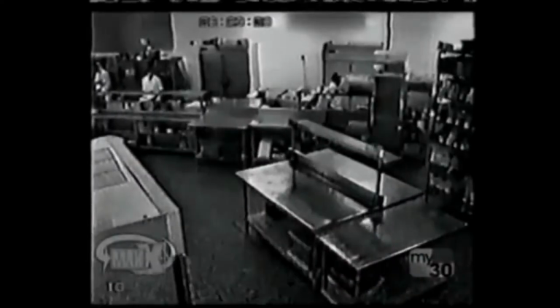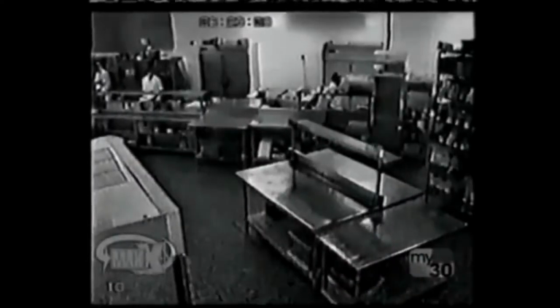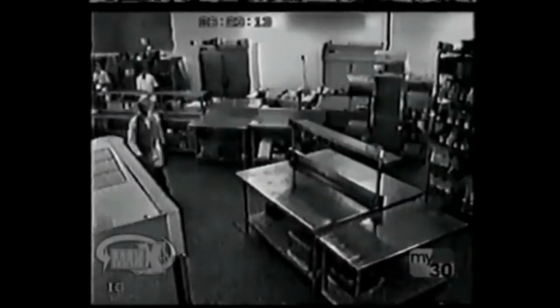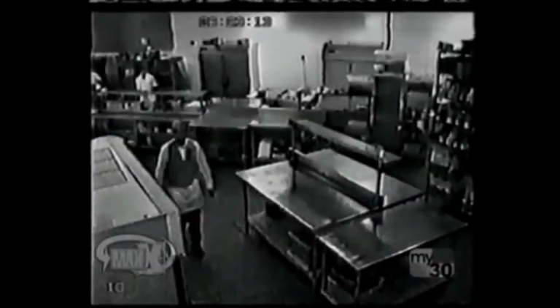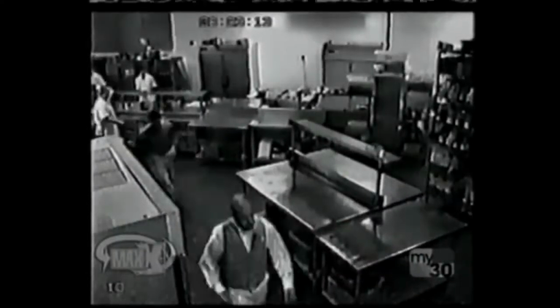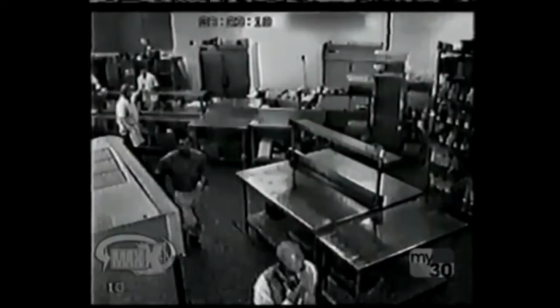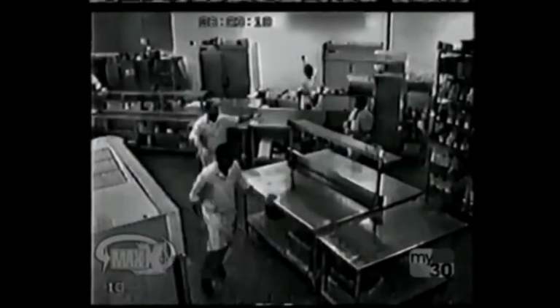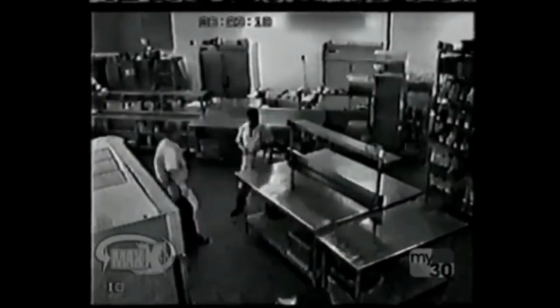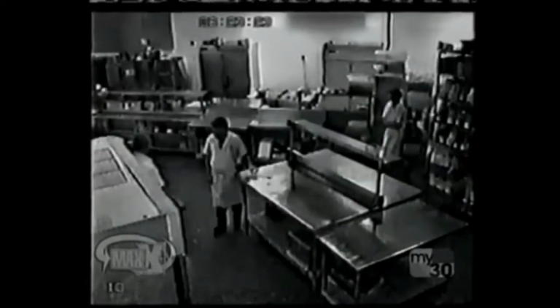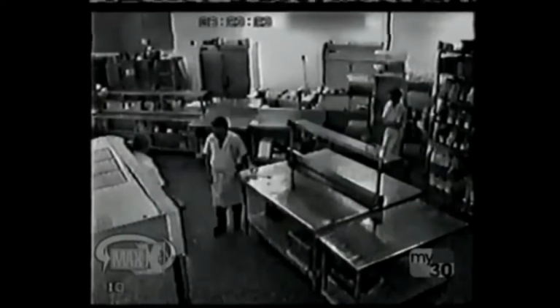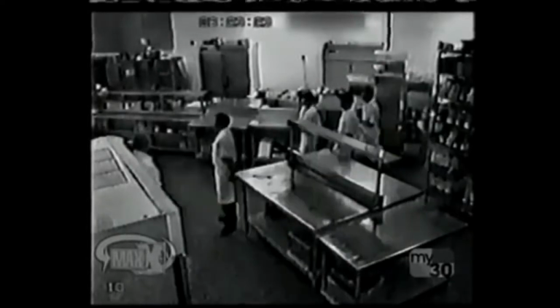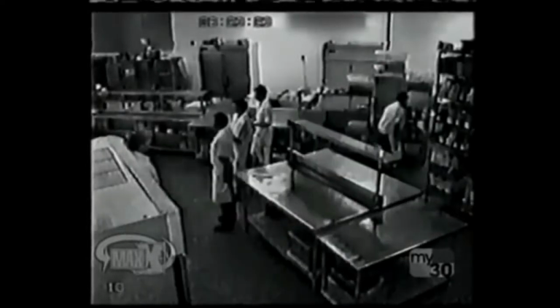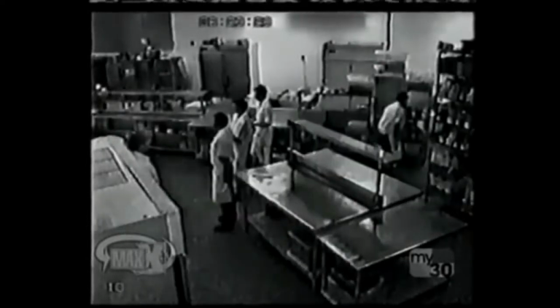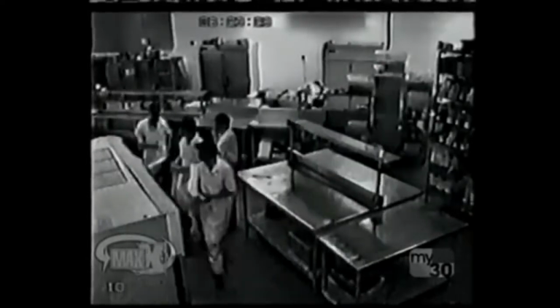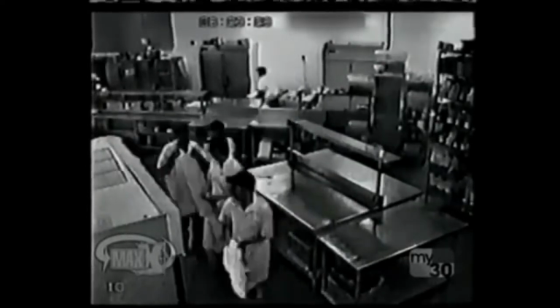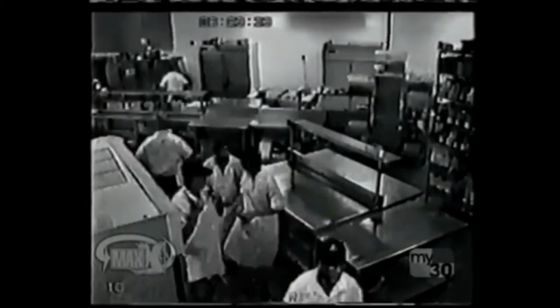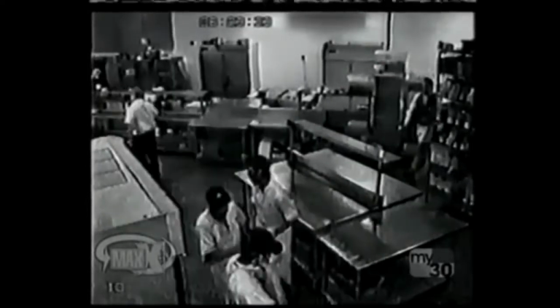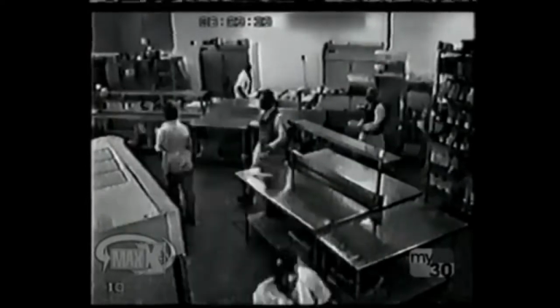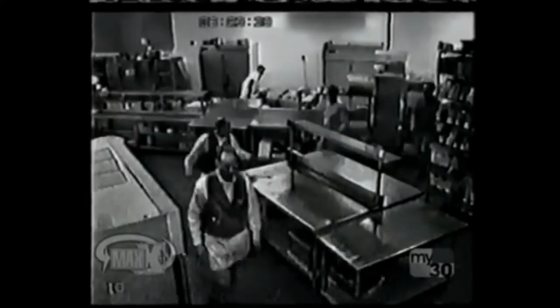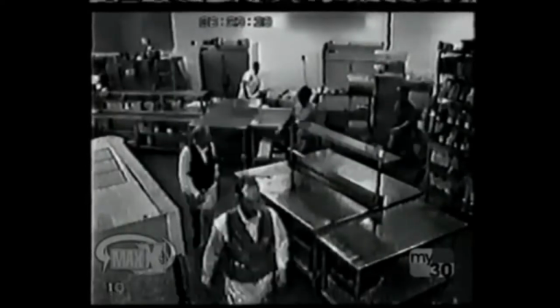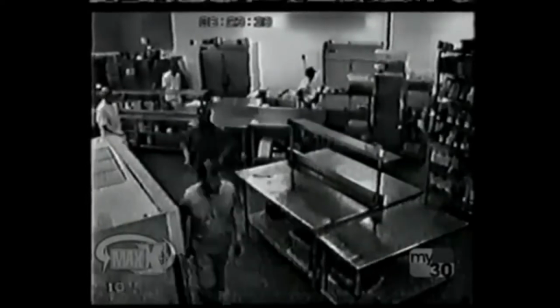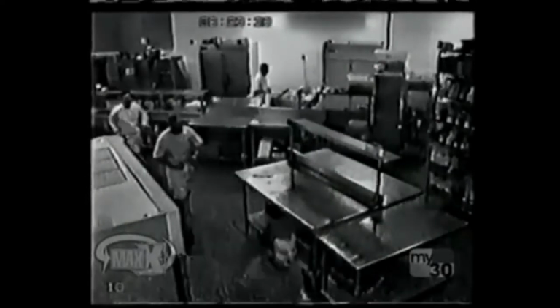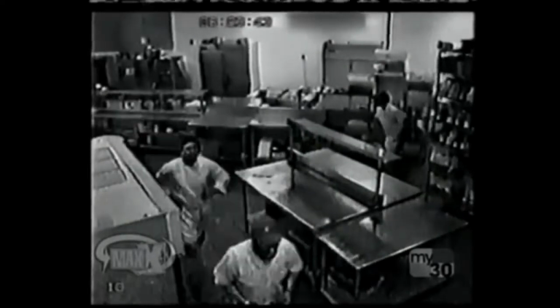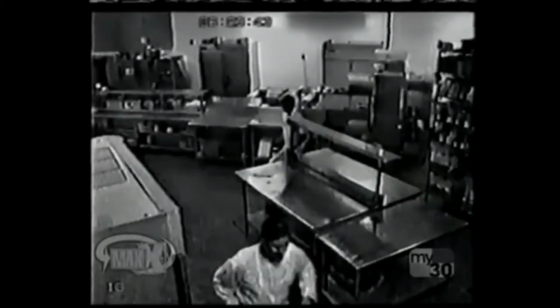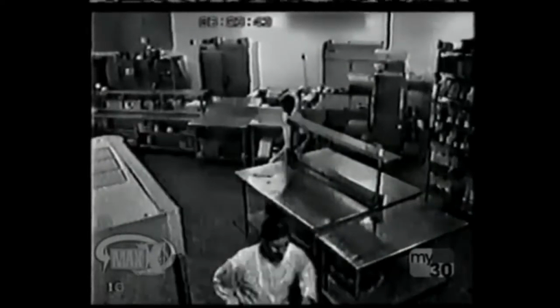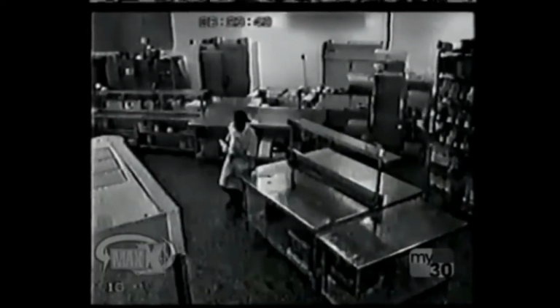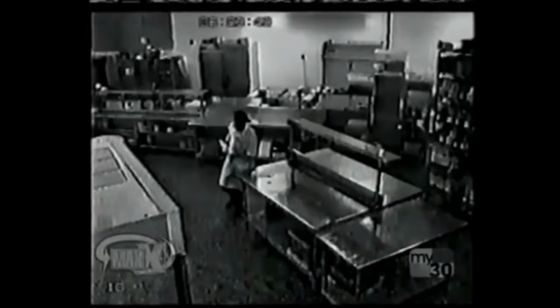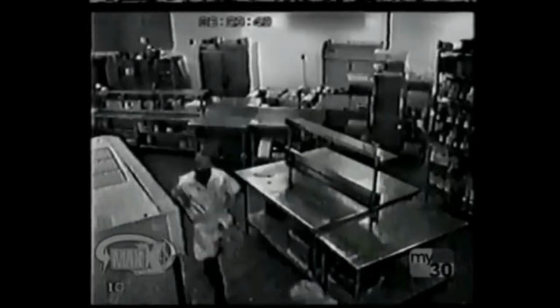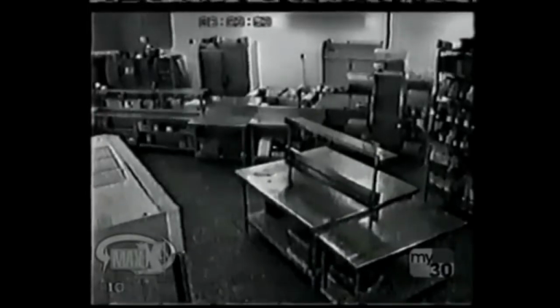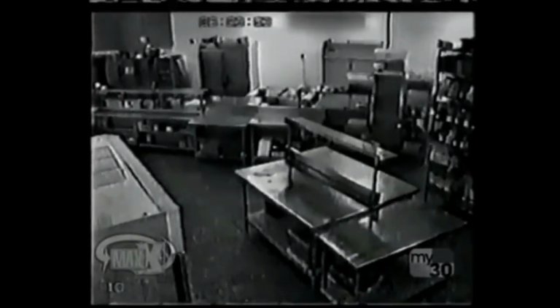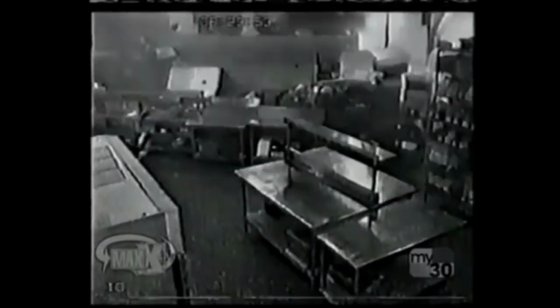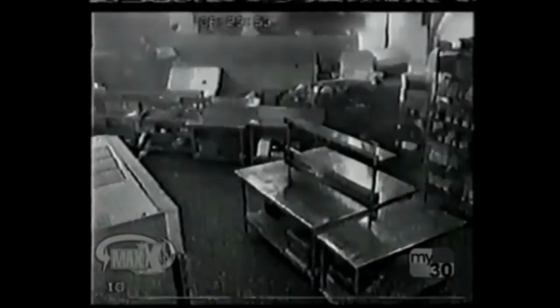Now take a look at the kitchen. The manager's yelling for everyone to get out. Right as this last dude leaves, the tornado blows out the wall of freezers.